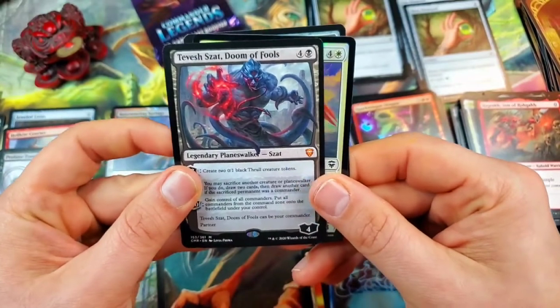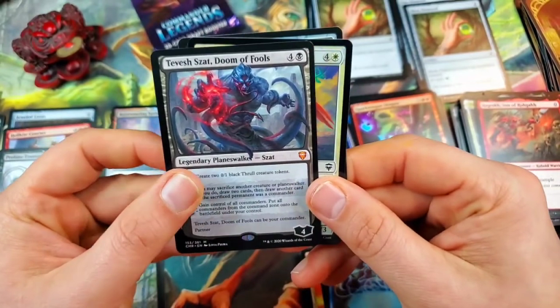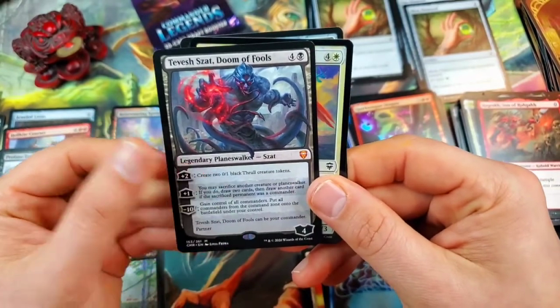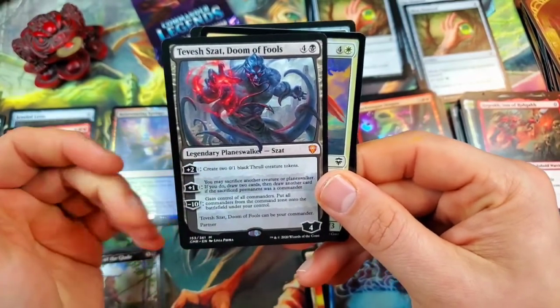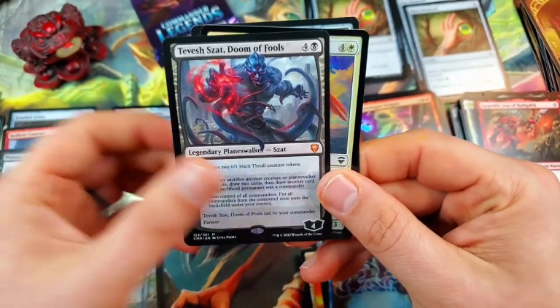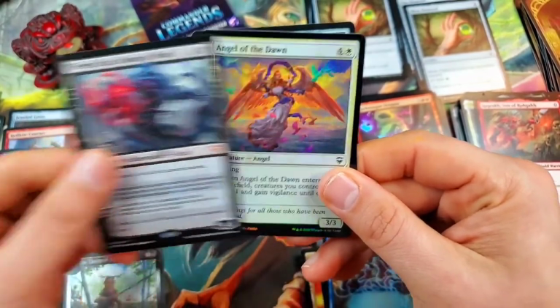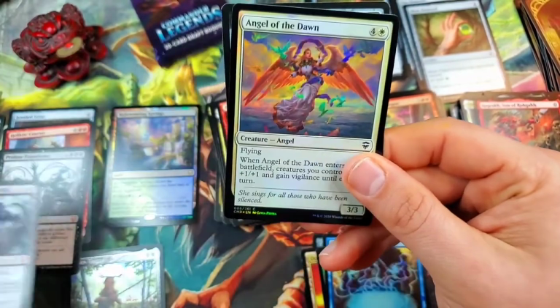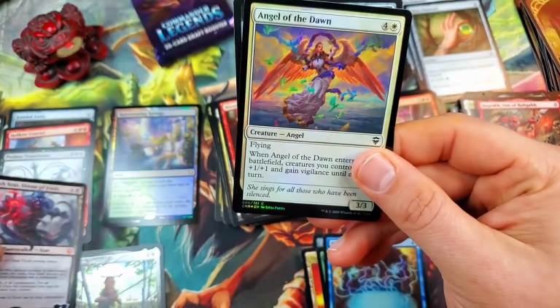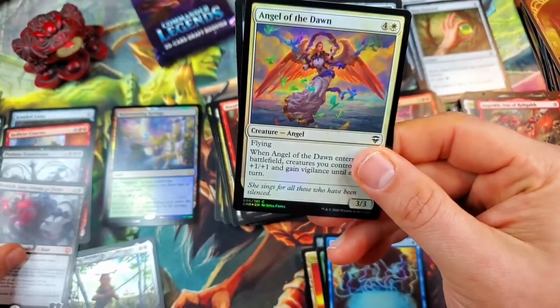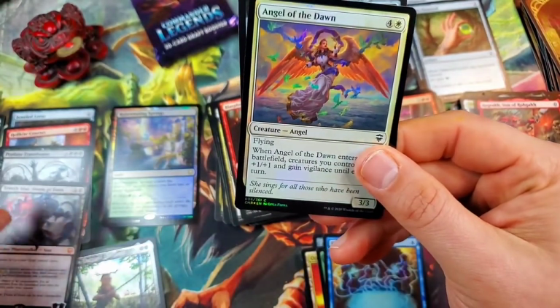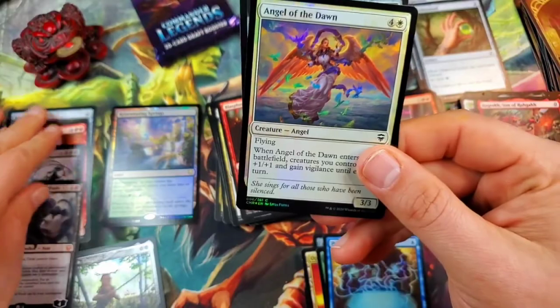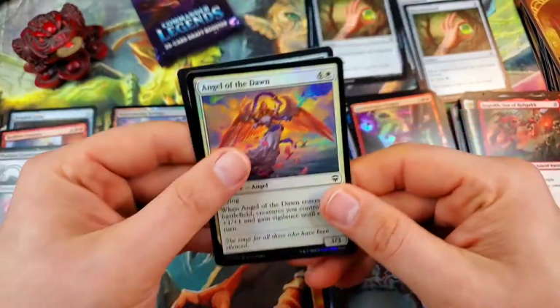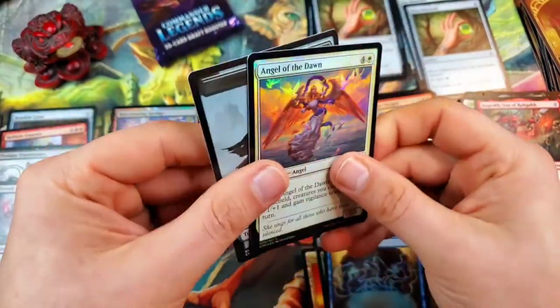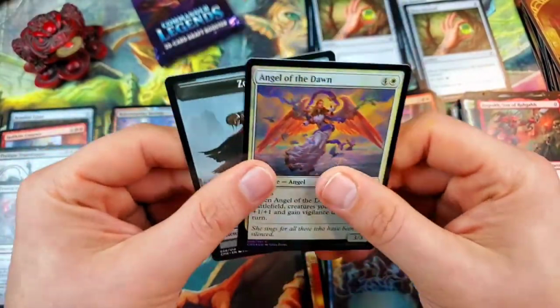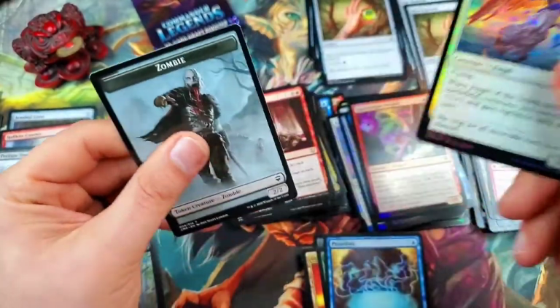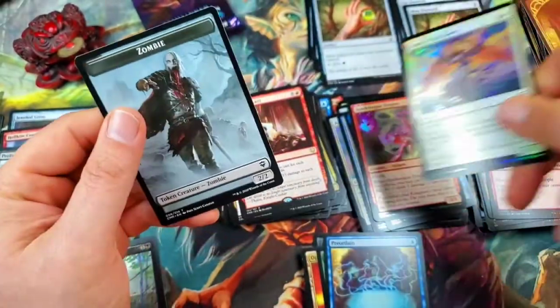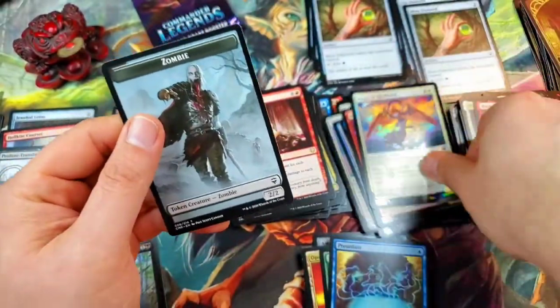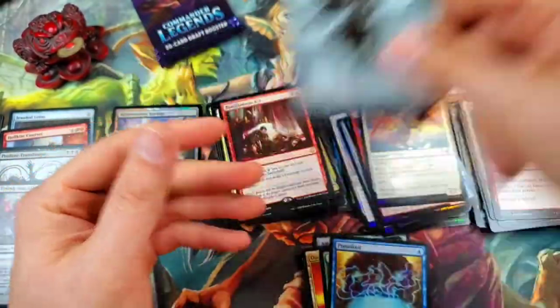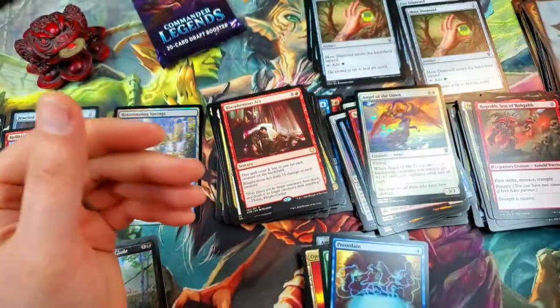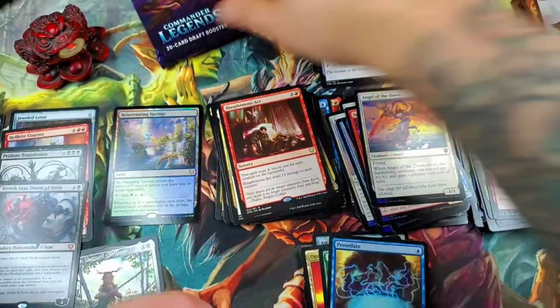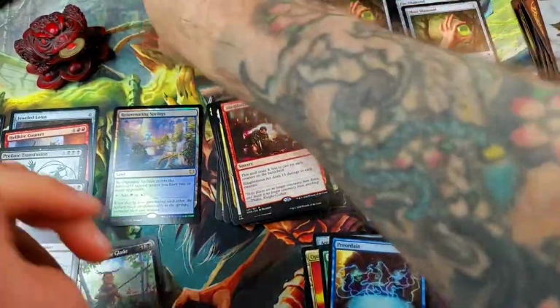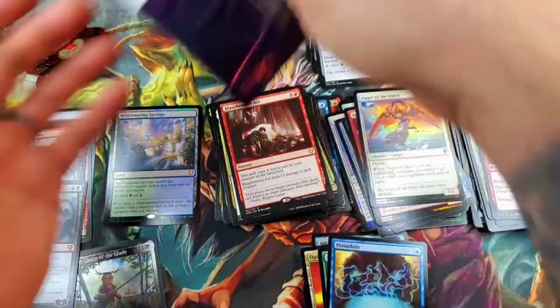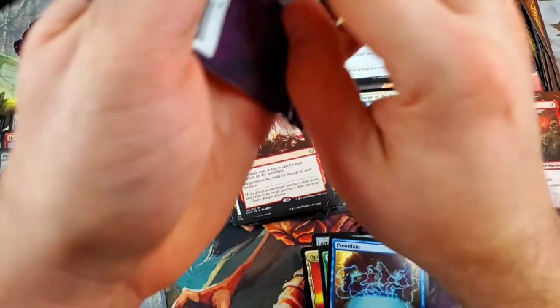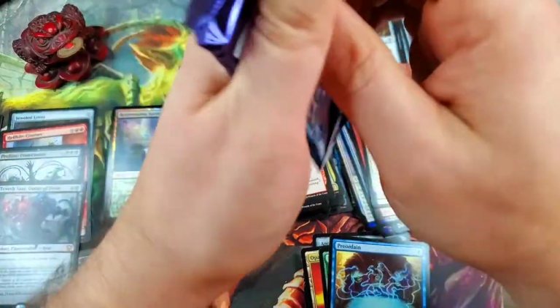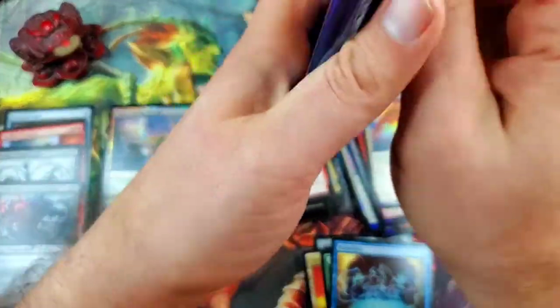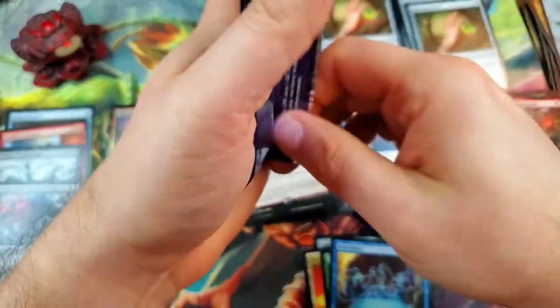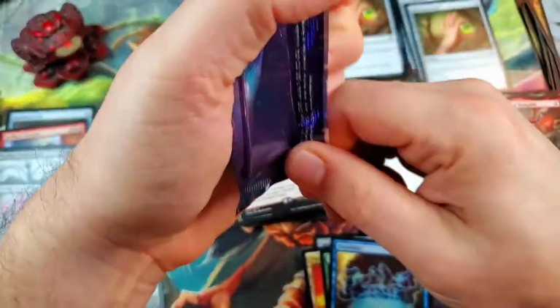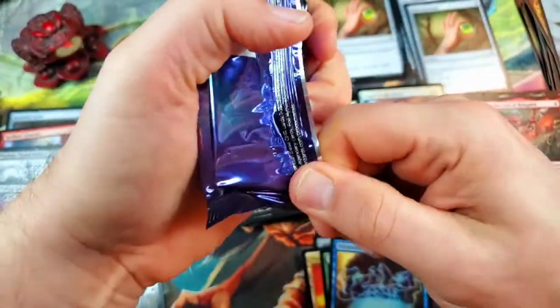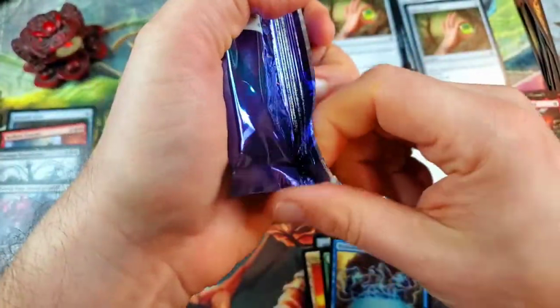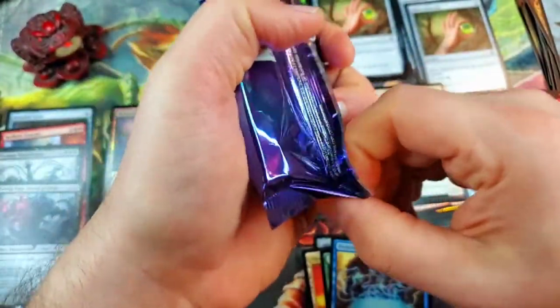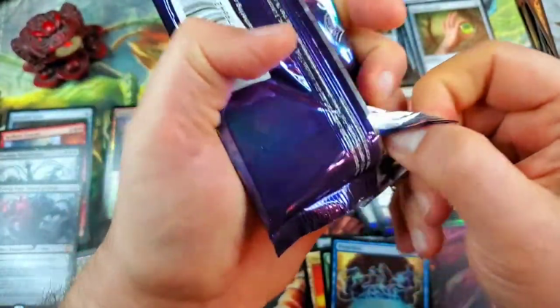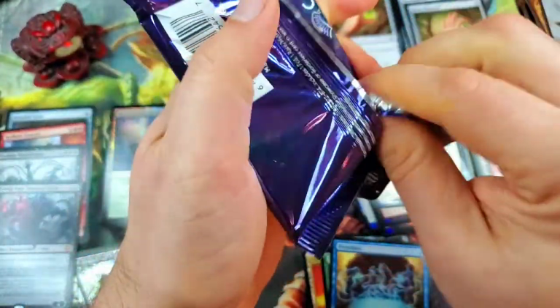Very nice — that's a great pull! Another mythic, so that gives us four on the box which is pretty decent. And we're going into our final pack — how are we going to end this?